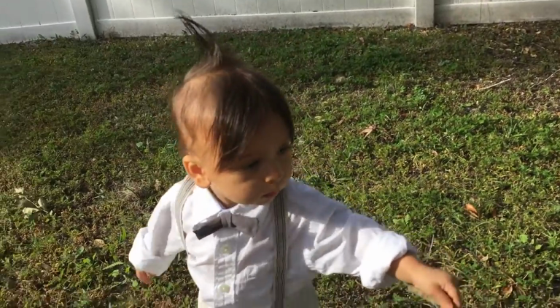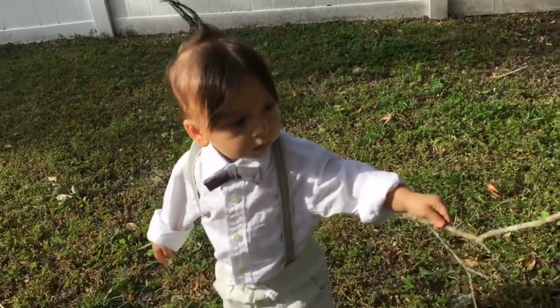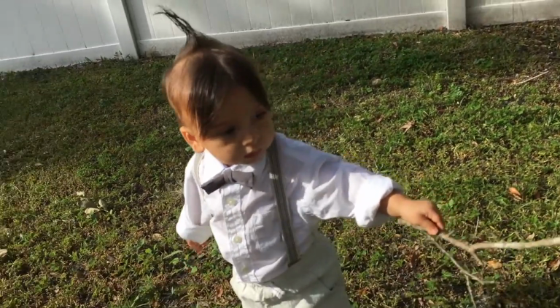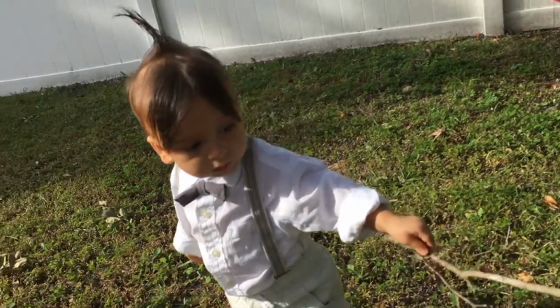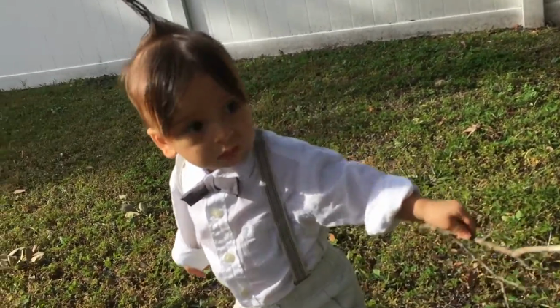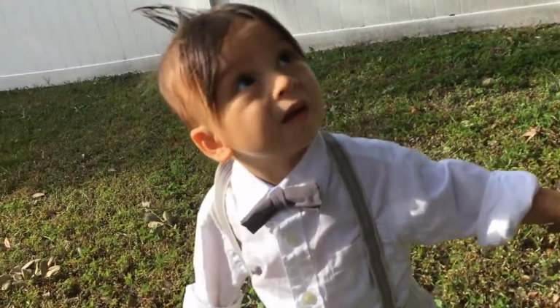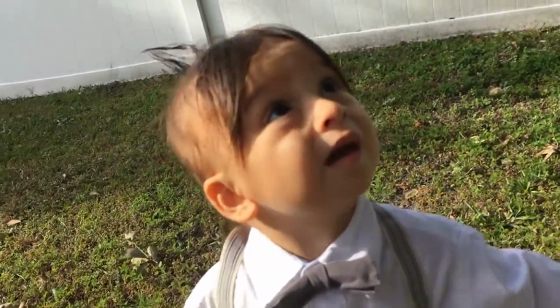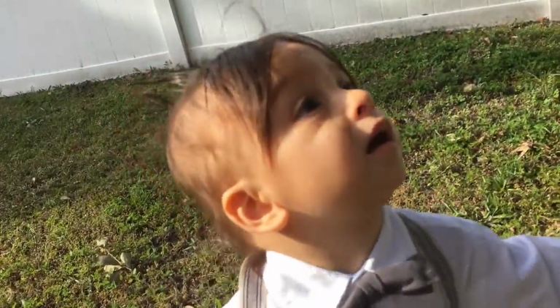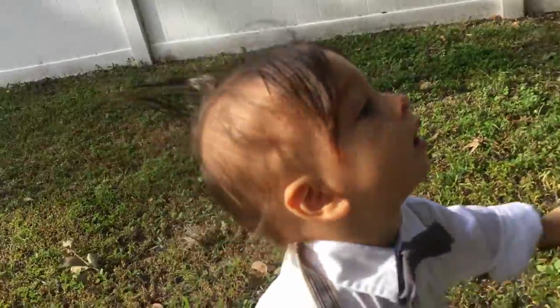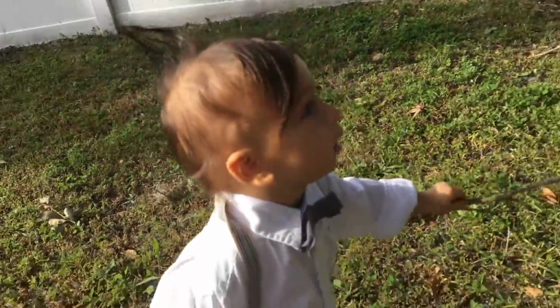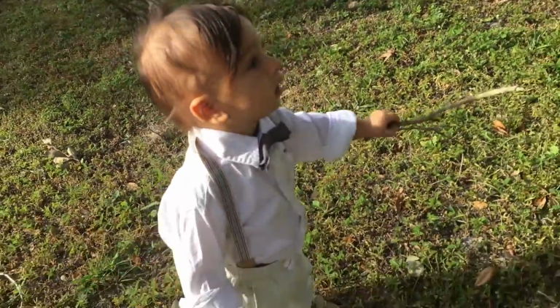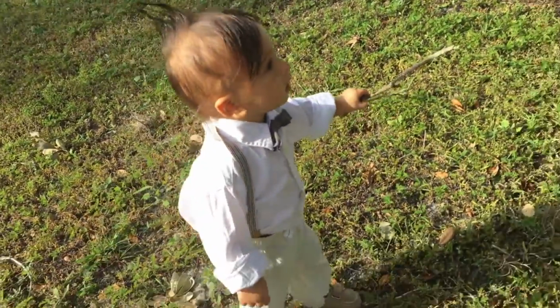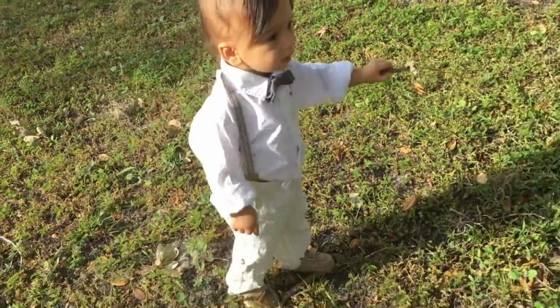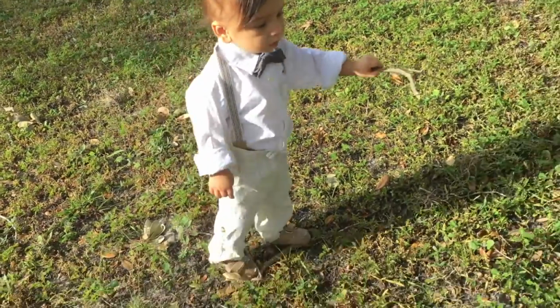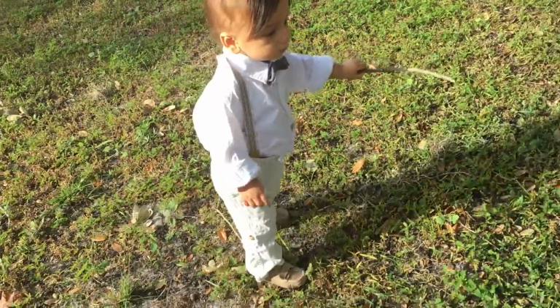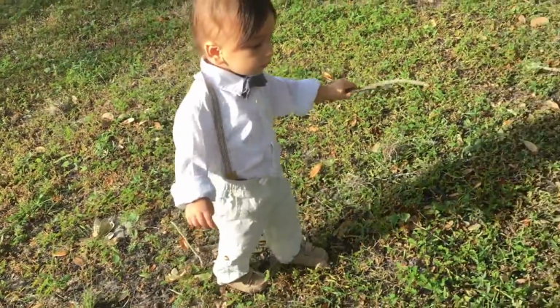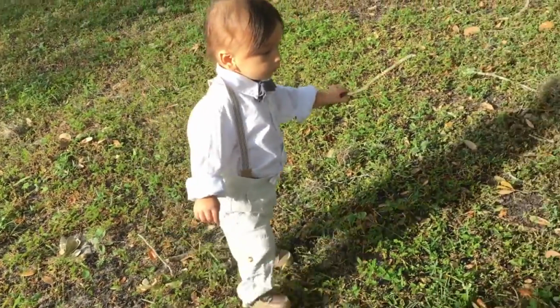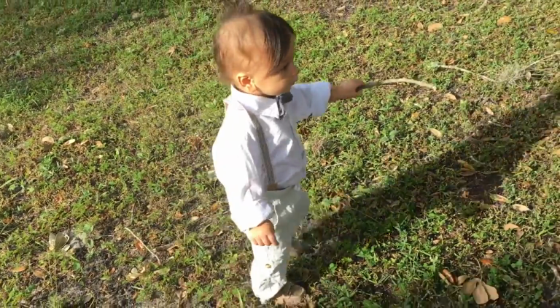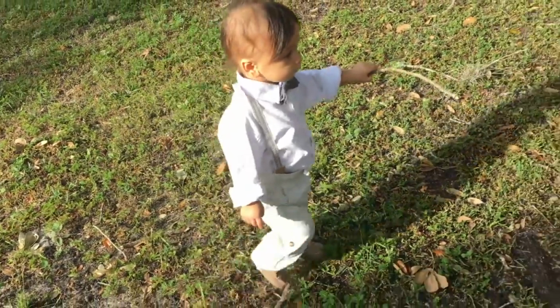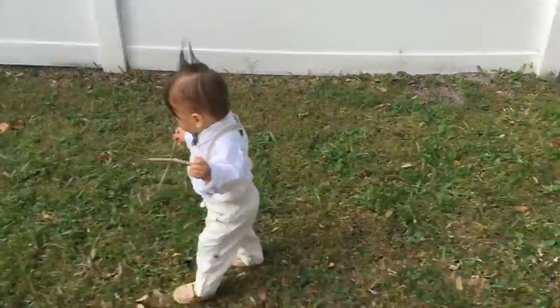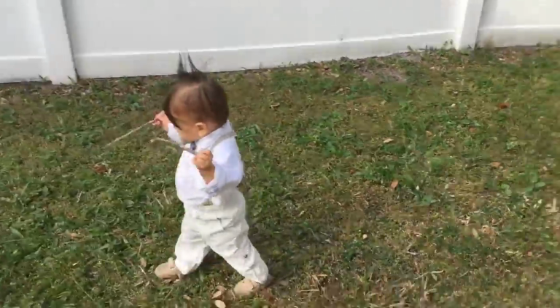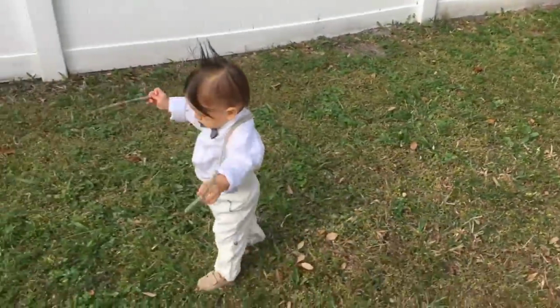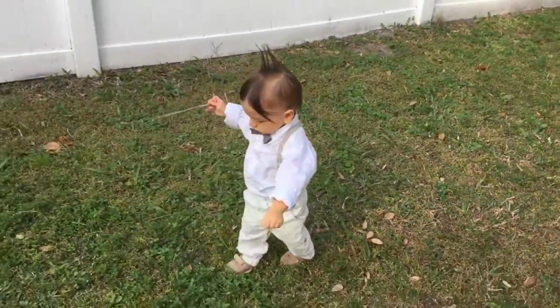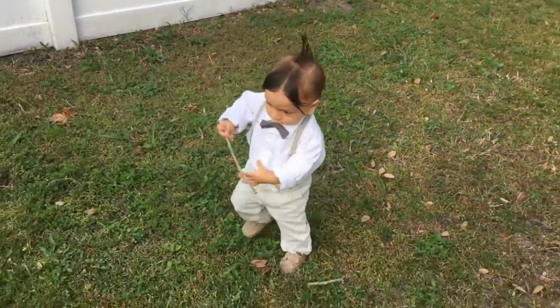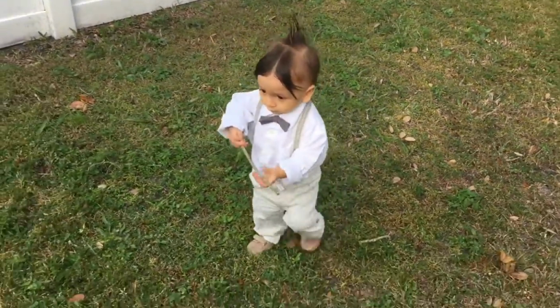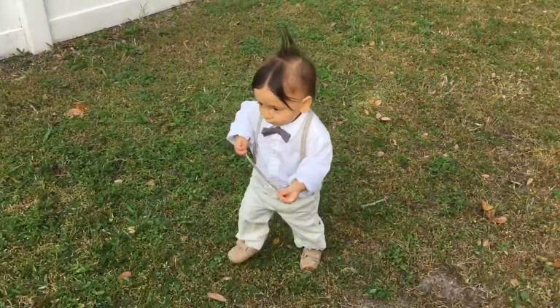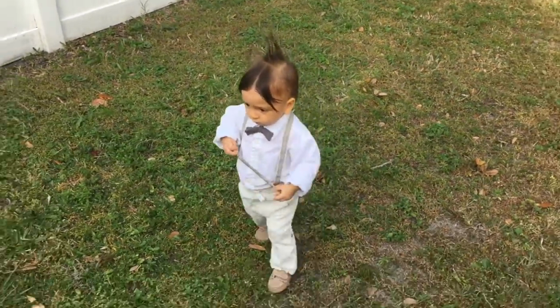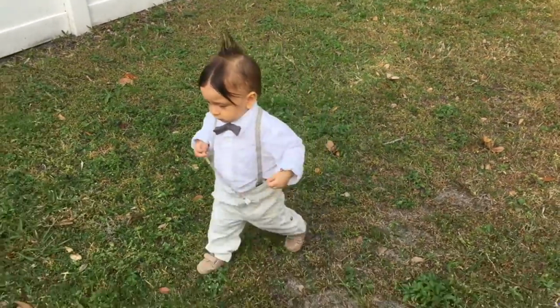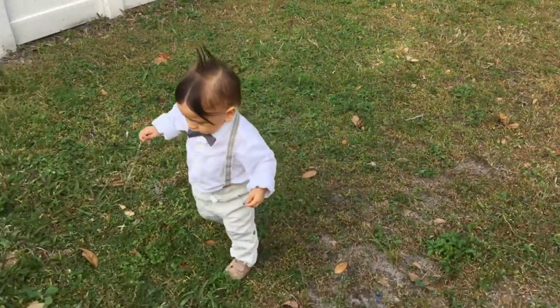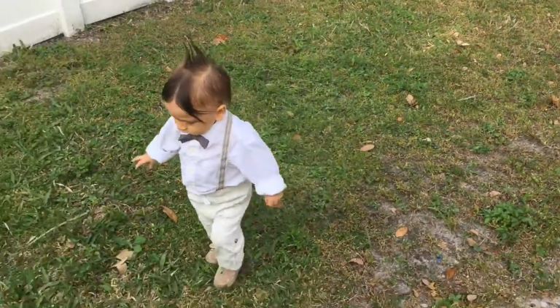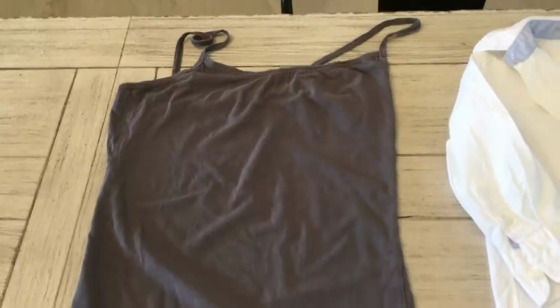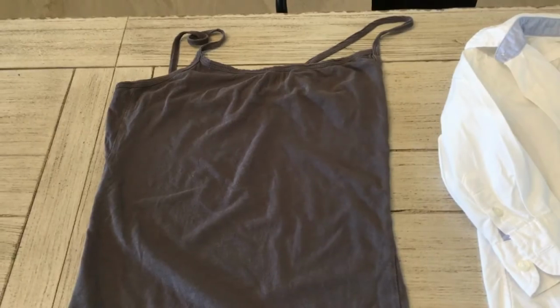Hey guys, welcome back! Today I will be sharing with you how I put together Liam's Alfalfa costume, and I also DIY'd the bowtie, so I will be showing you how I did that as well.